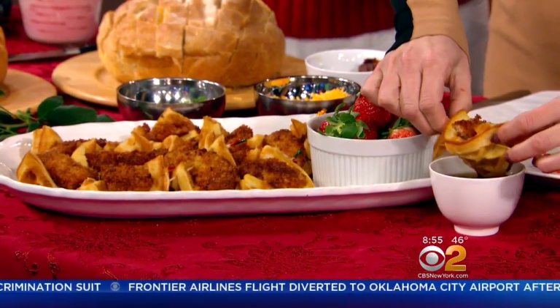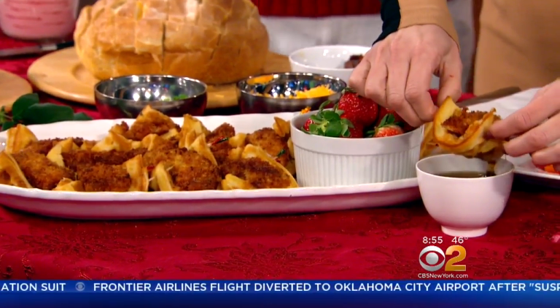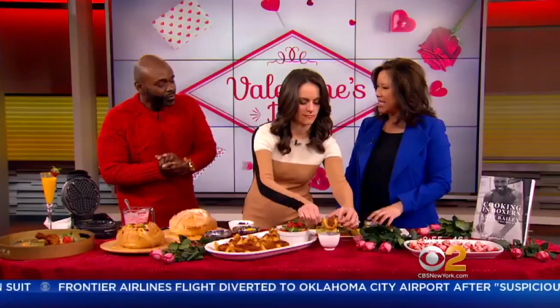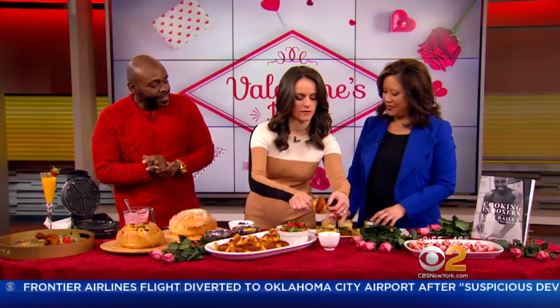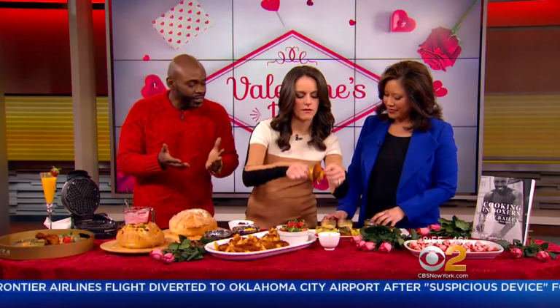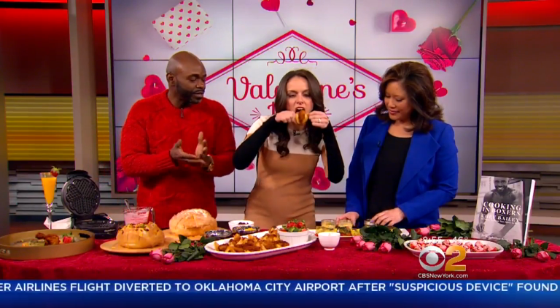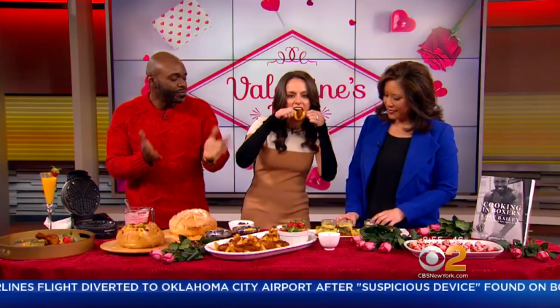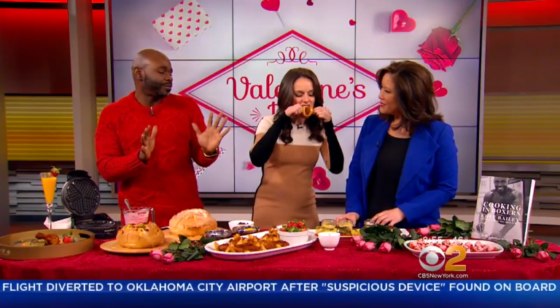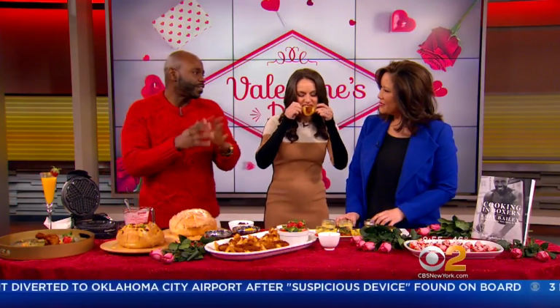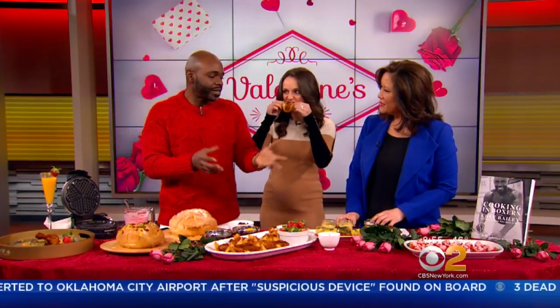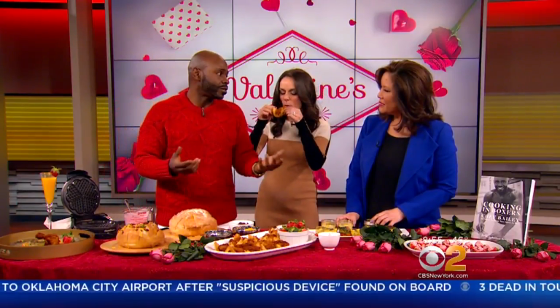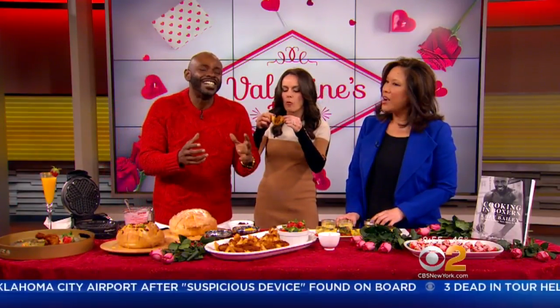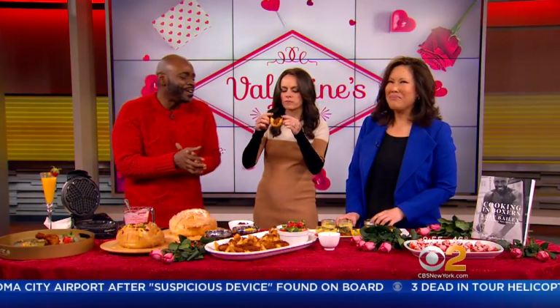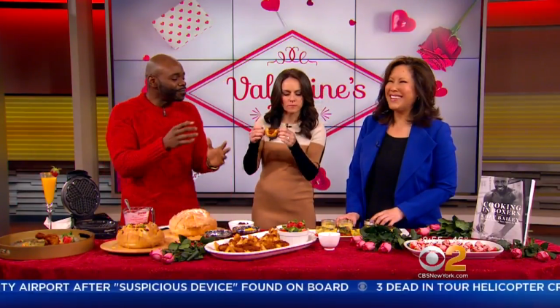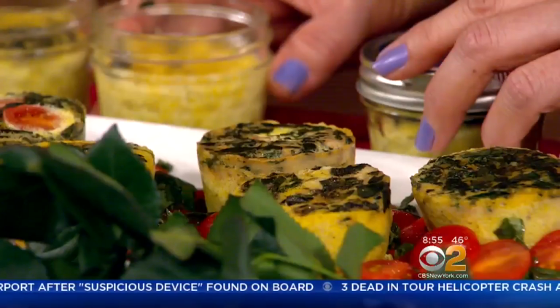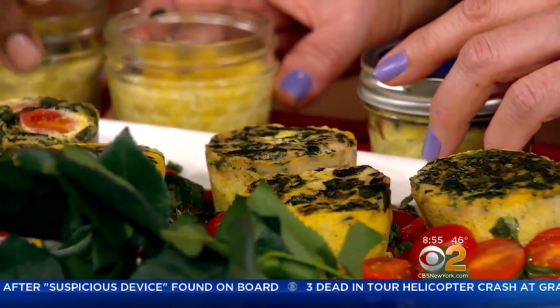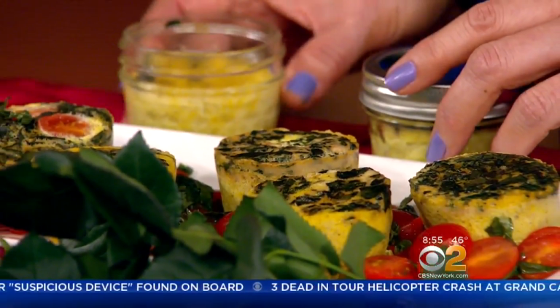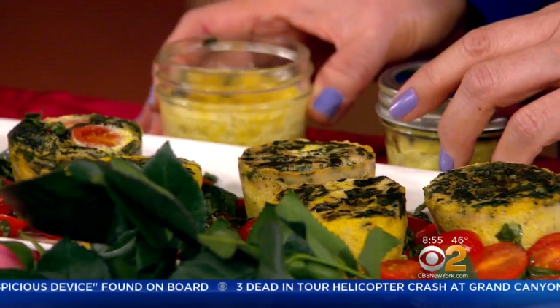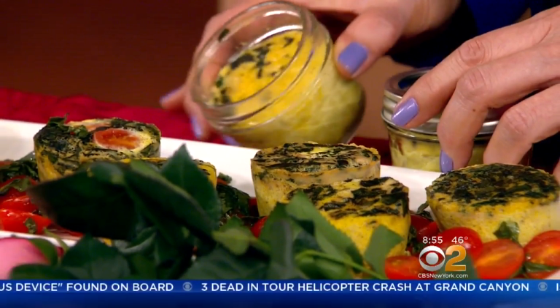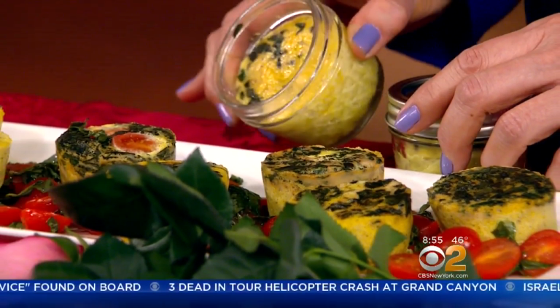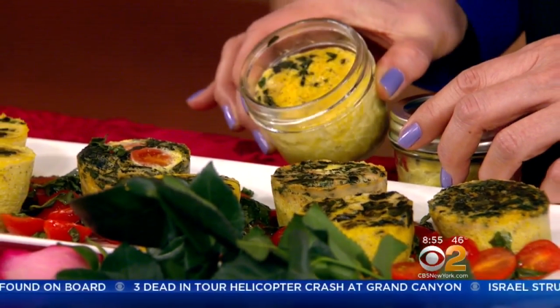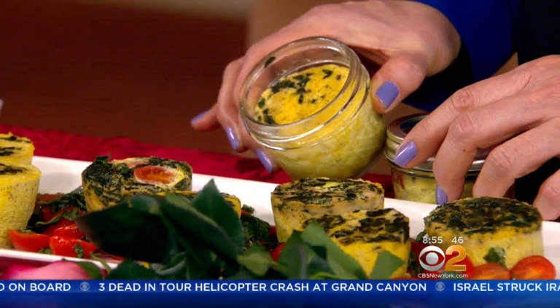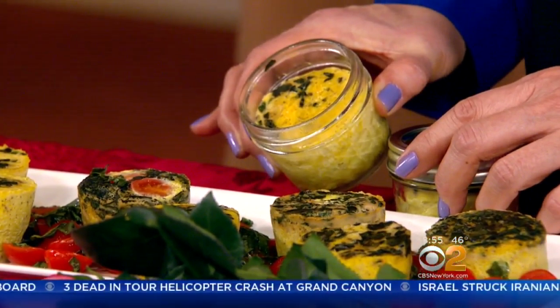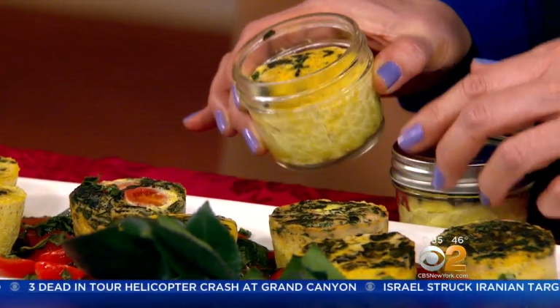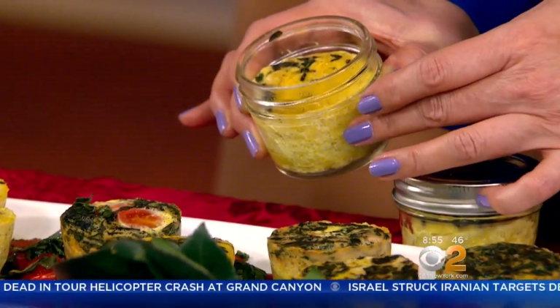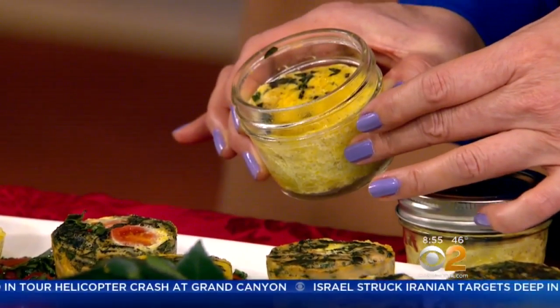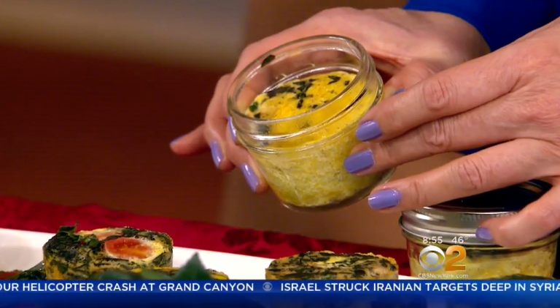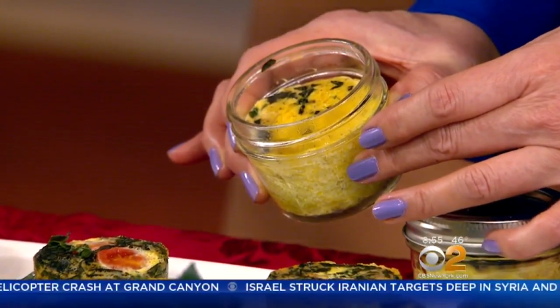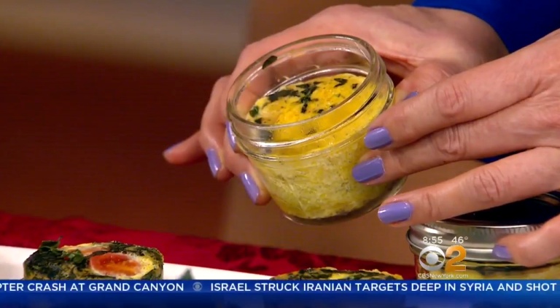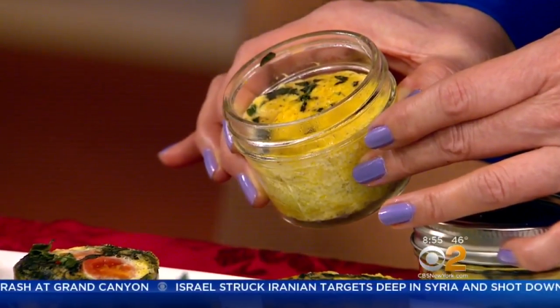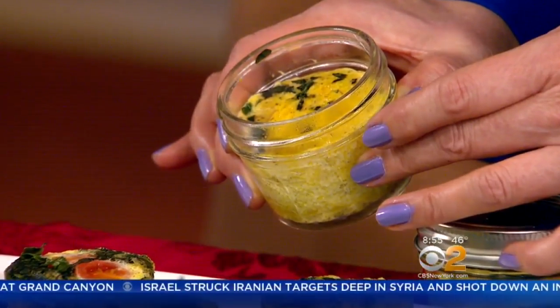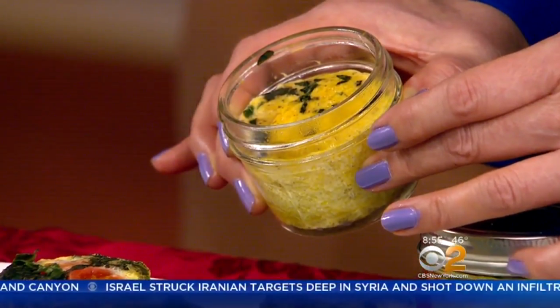We're coming over to the mini quiches. They're mini quiches — they're sous vide, which is basically a warm bath. You put them in these little mason jars. Beat your eggs, add basil as well as tomato, put them in there.